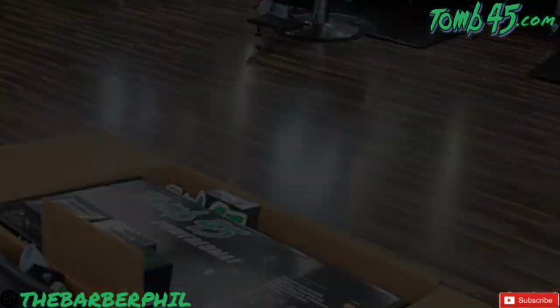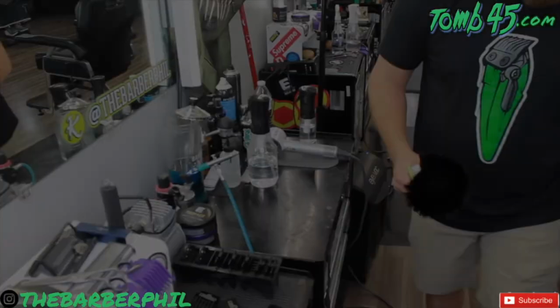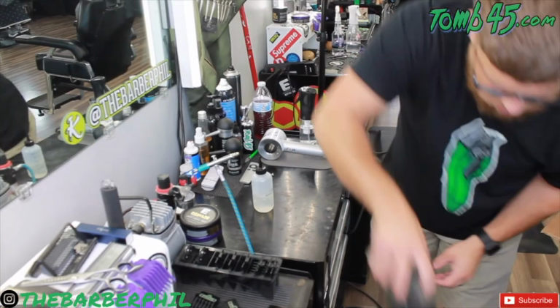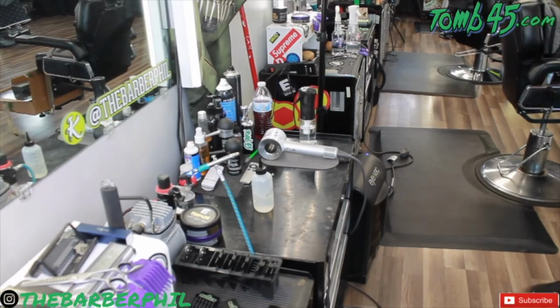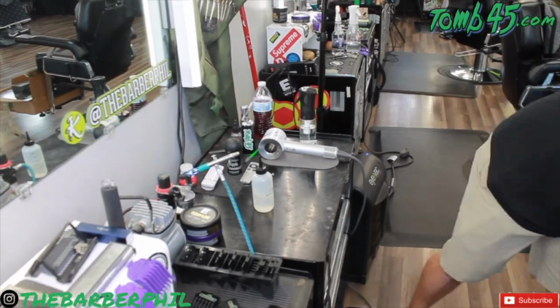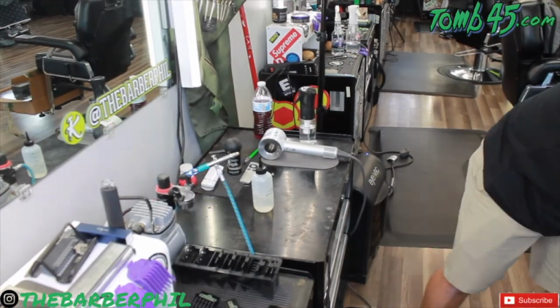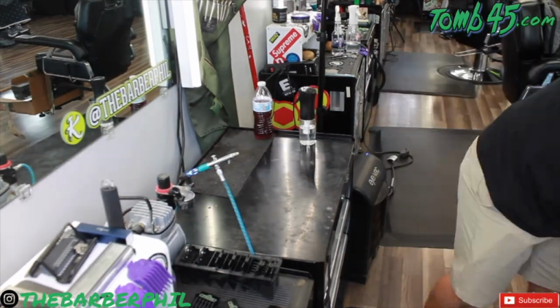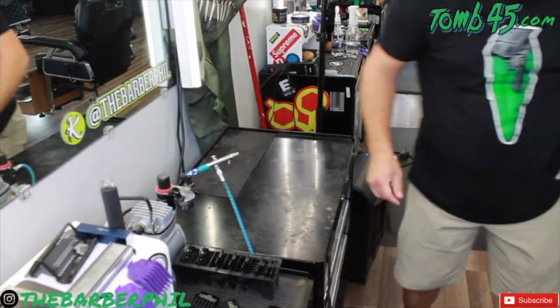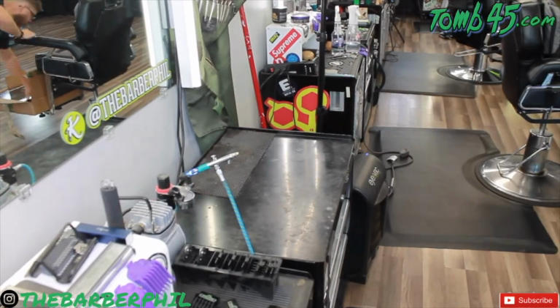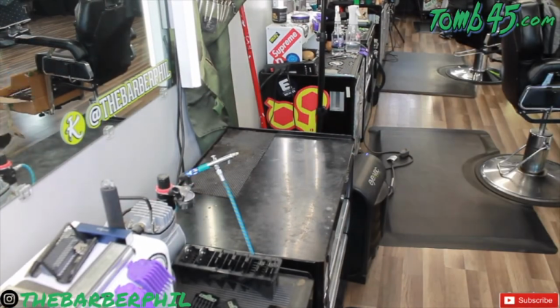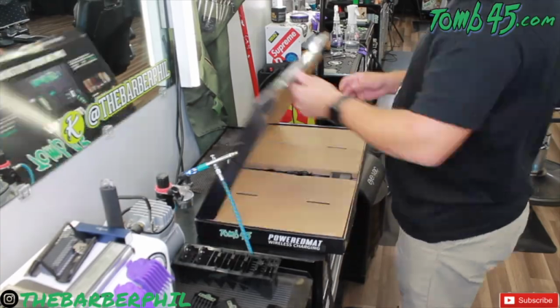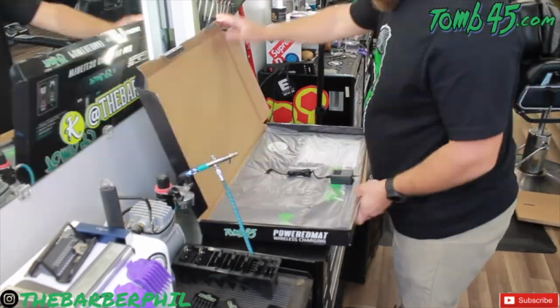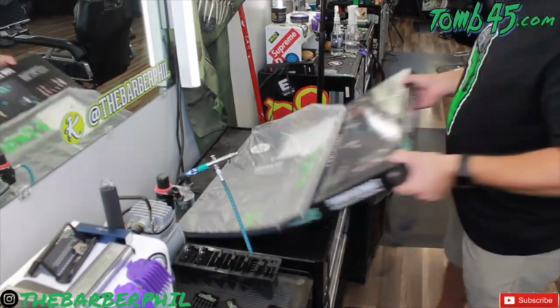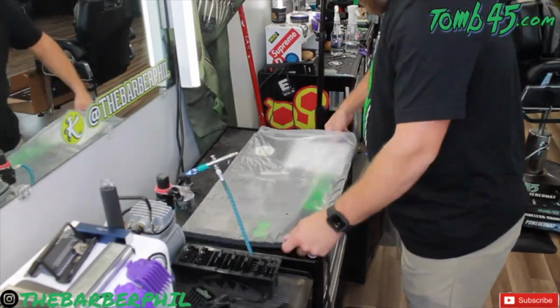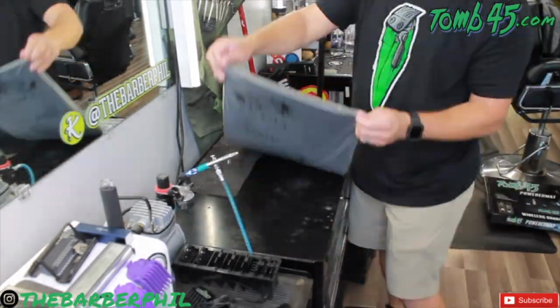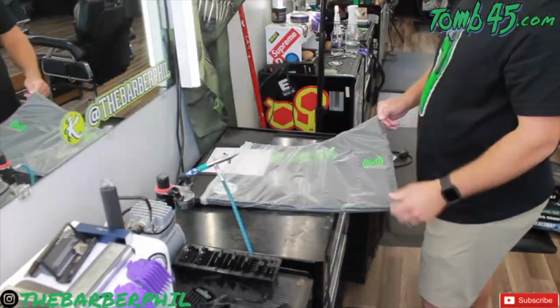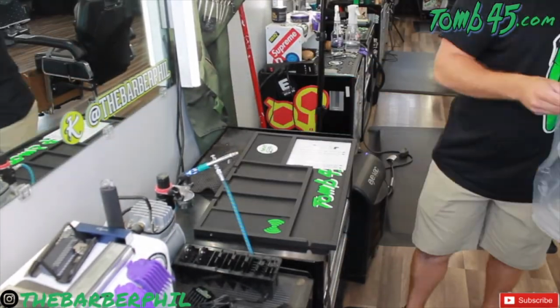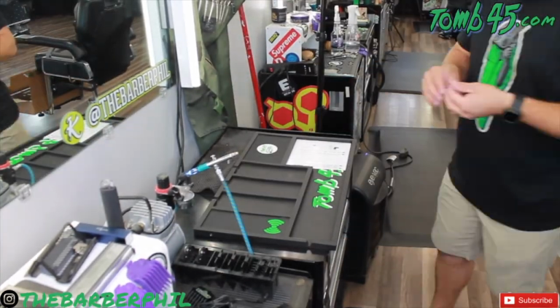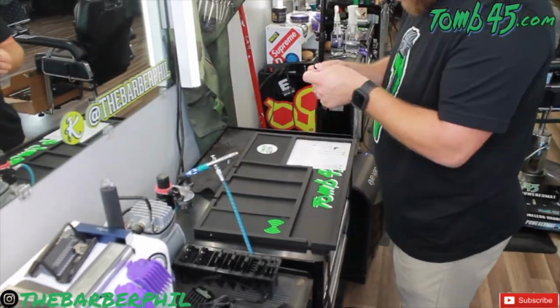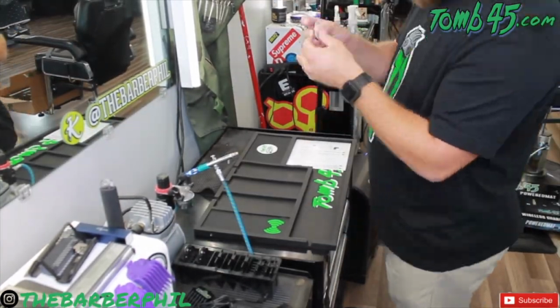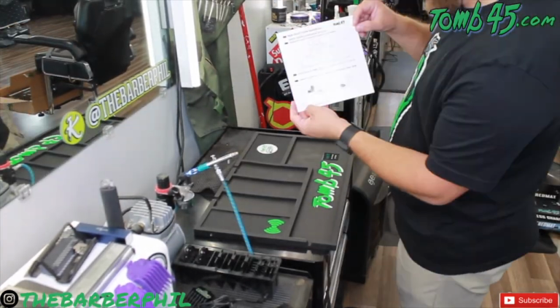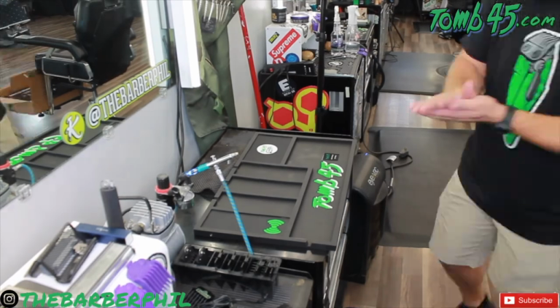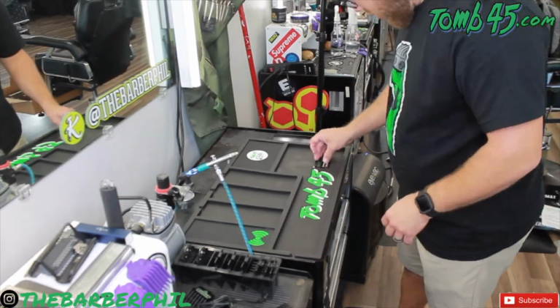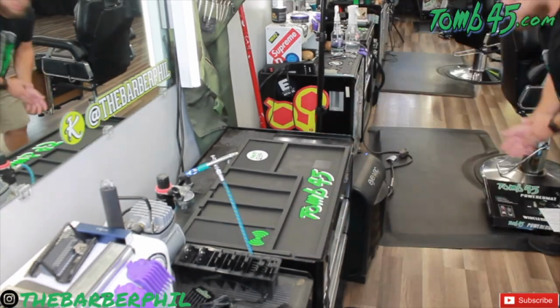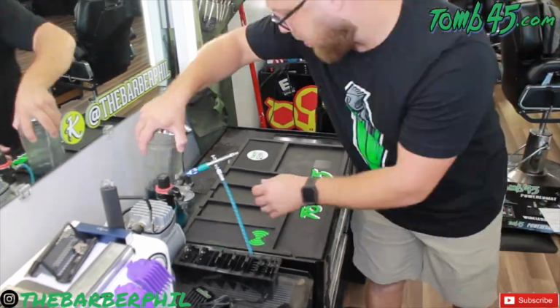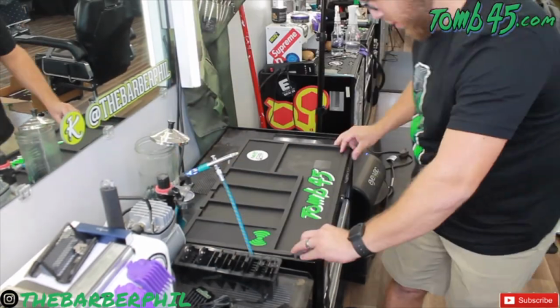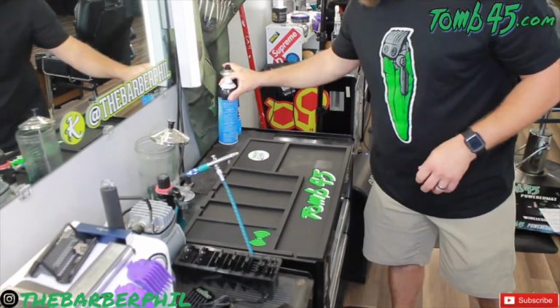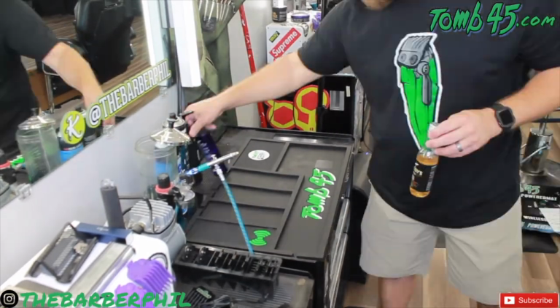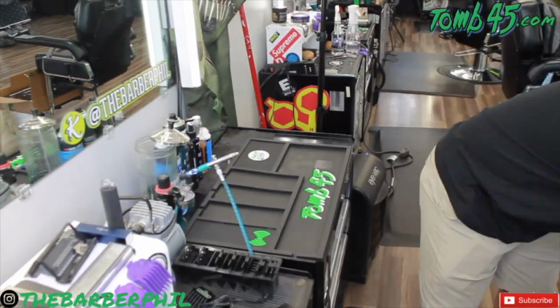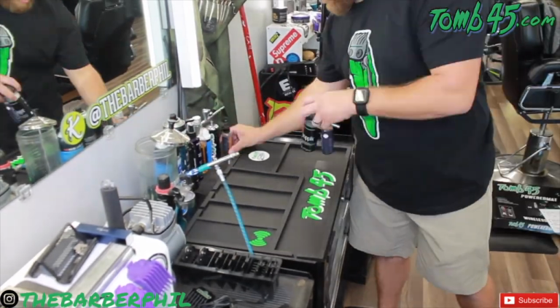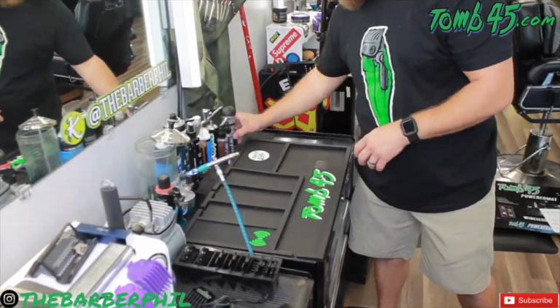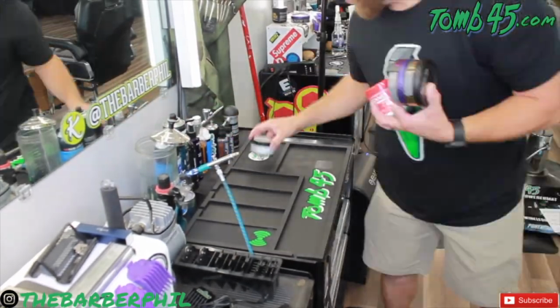They break it down, they can zoom in, they can draw on the screen, they can pause it, and answer all the questions you have. It's a perfect way to learn from some of the best in the industry and get your questions answered directly right there on the spot. I'm going to have the link in the description of this video.